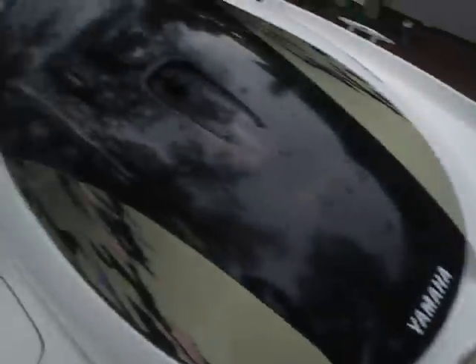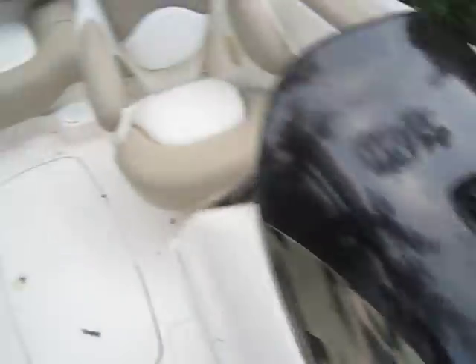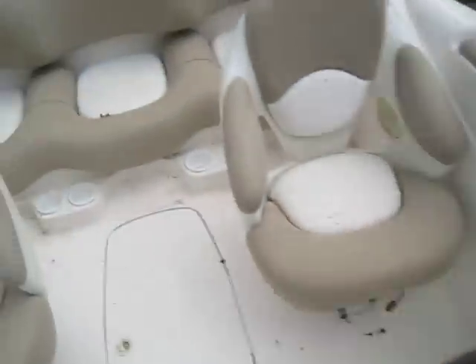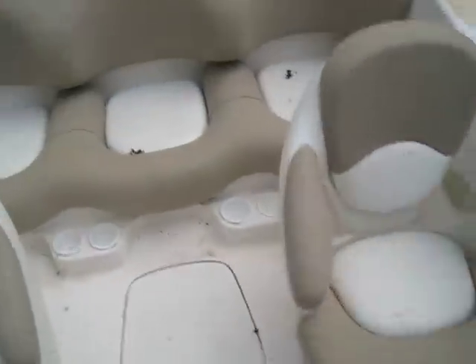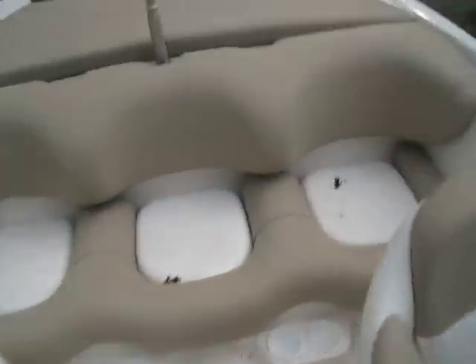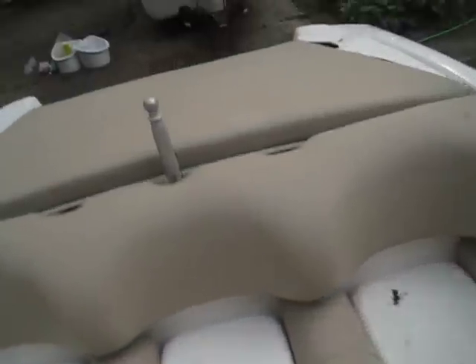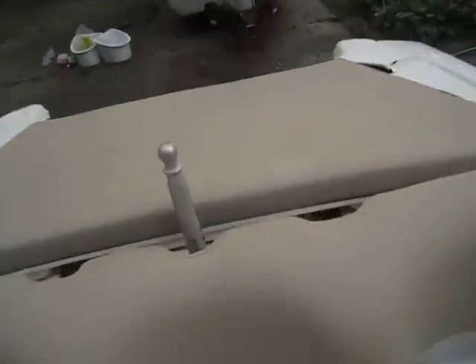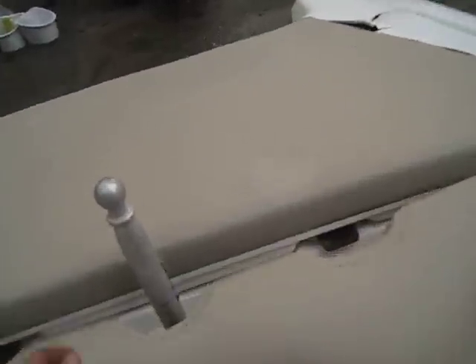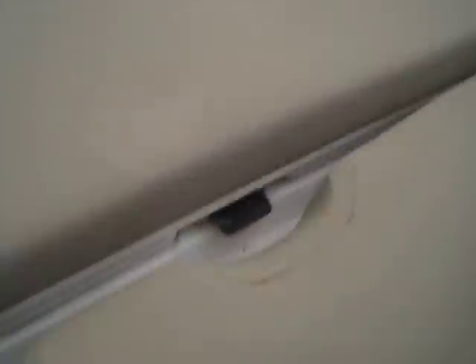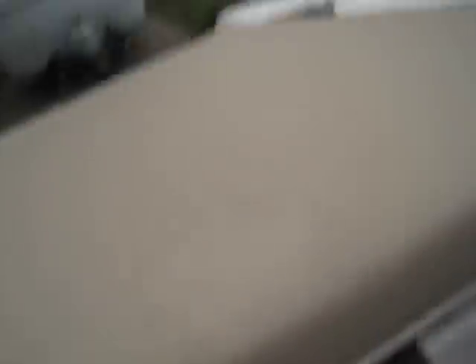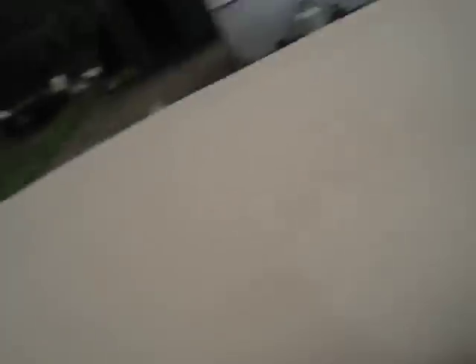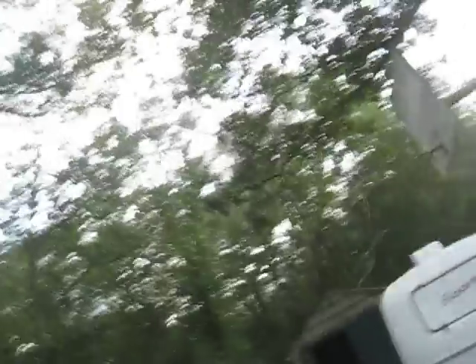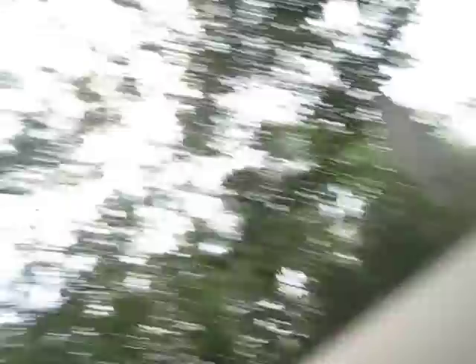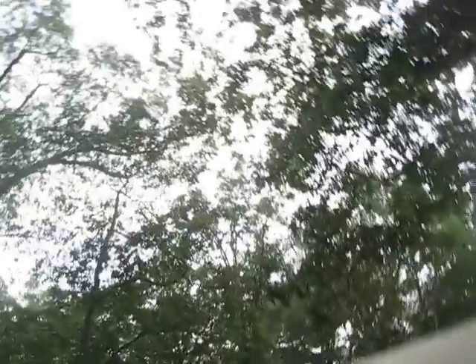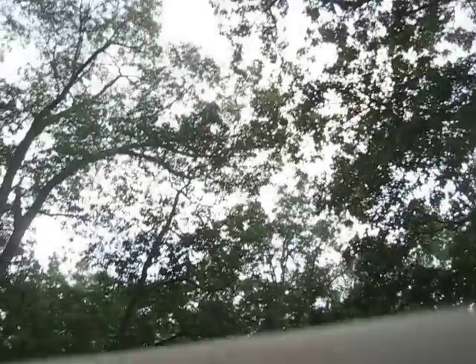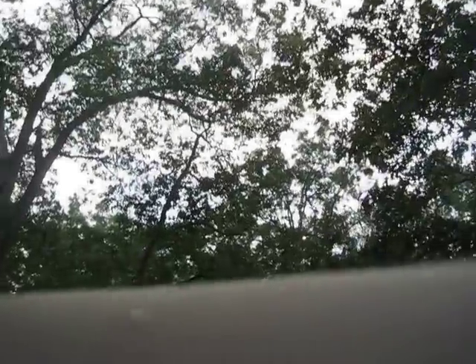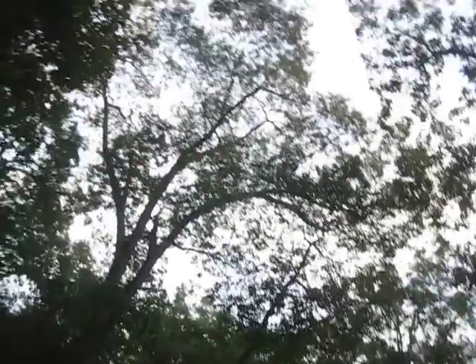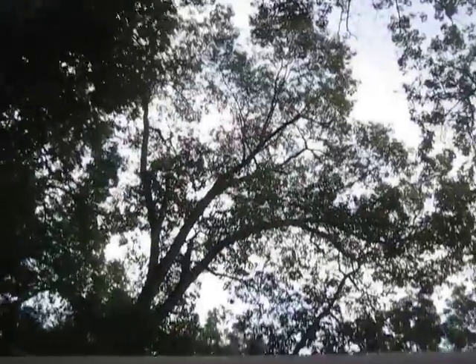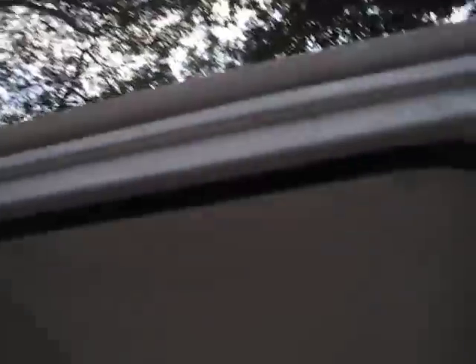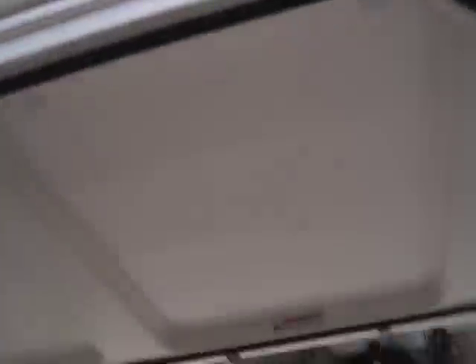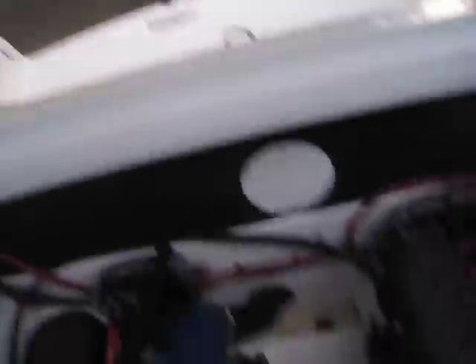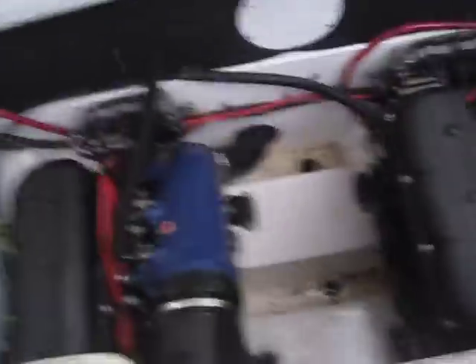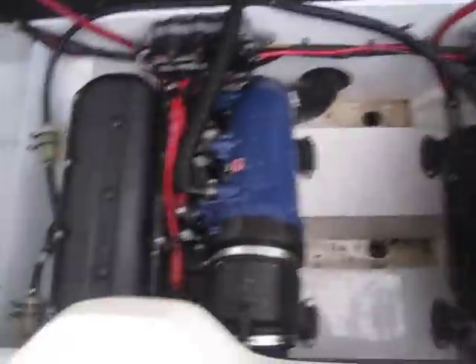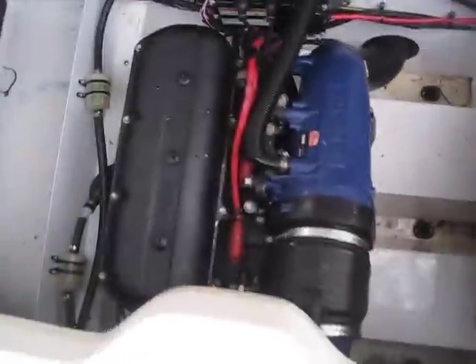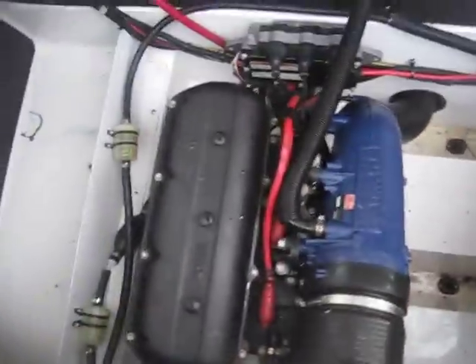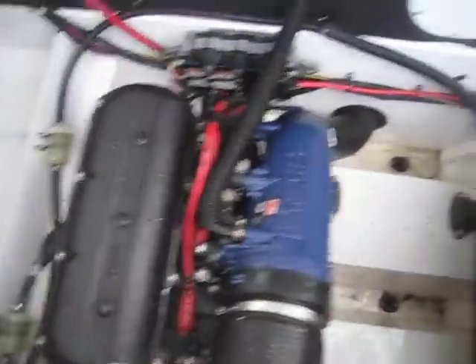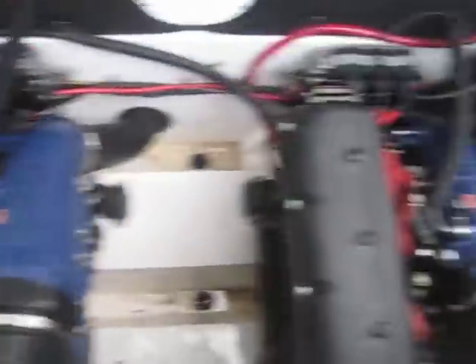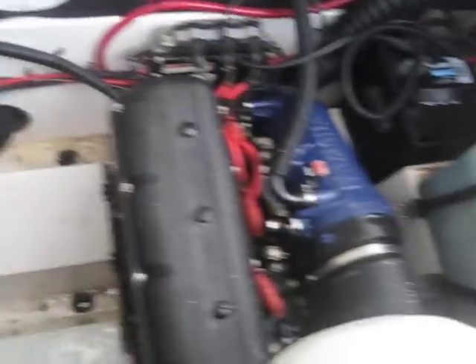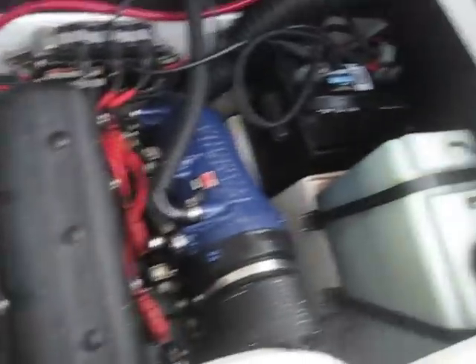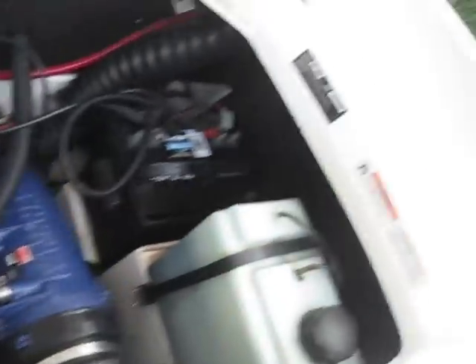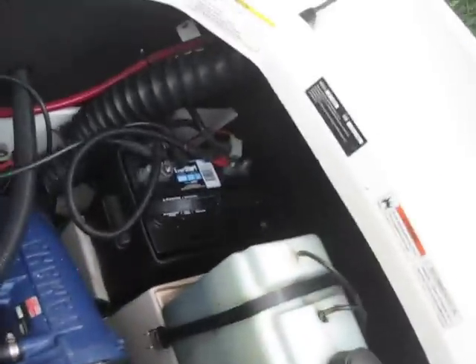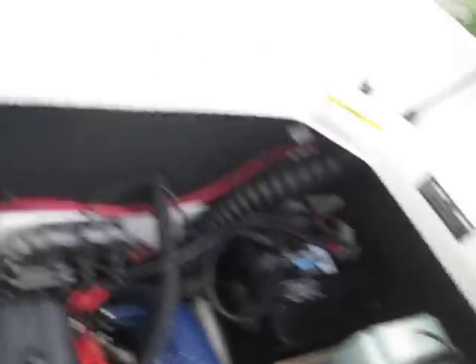Let's go over to the motor compartment. Inside are the two motors — a very clean, nice engine bay — and a brand new battery.